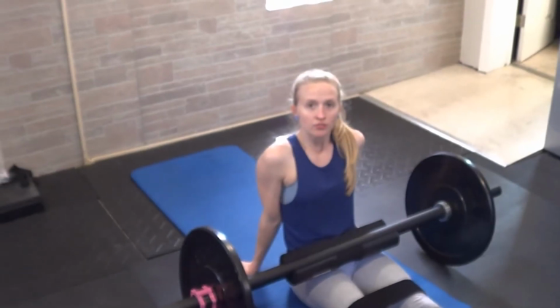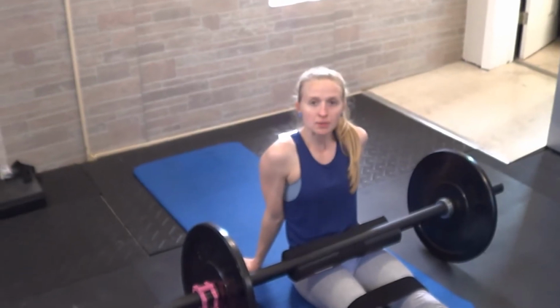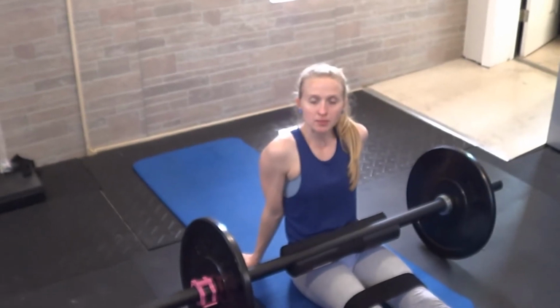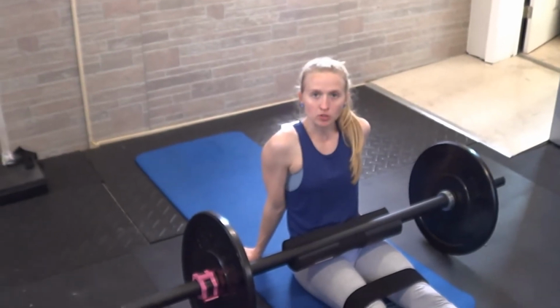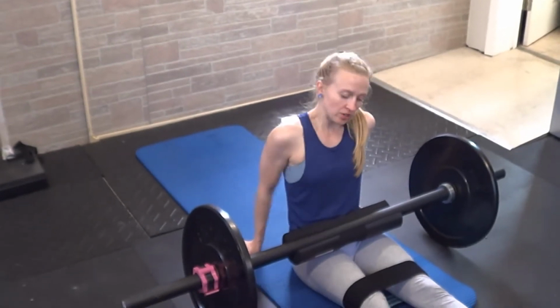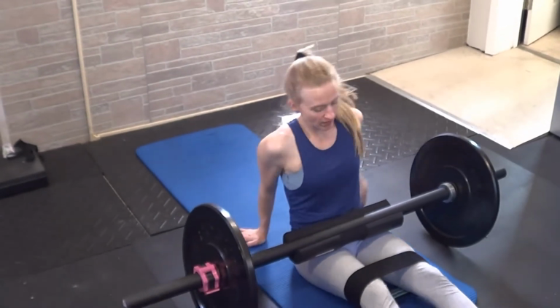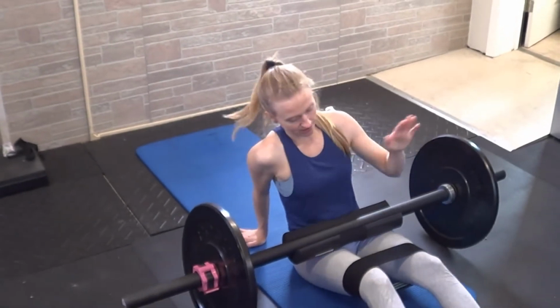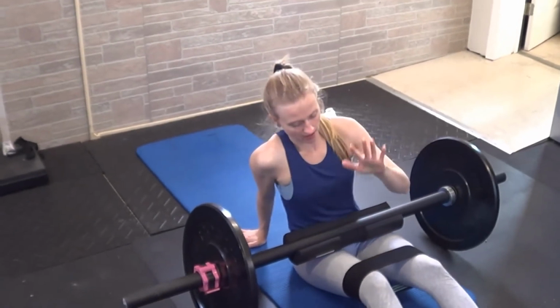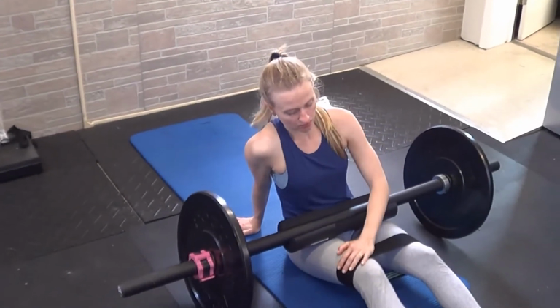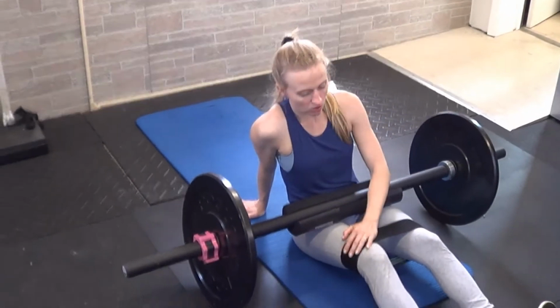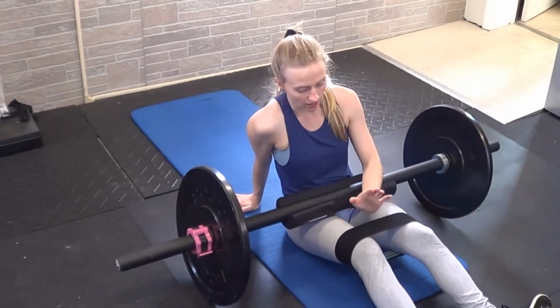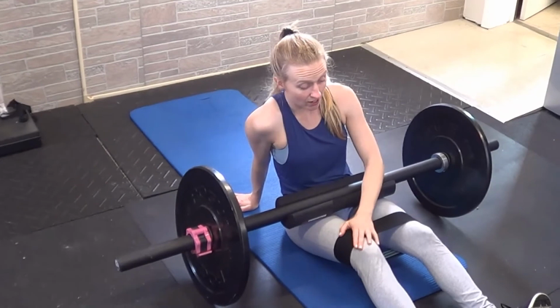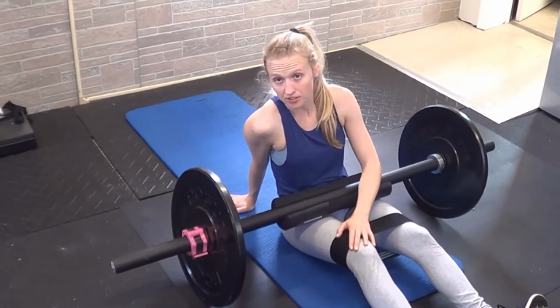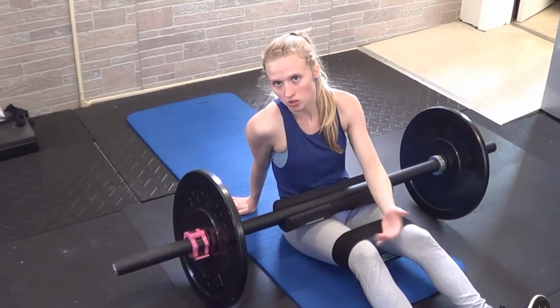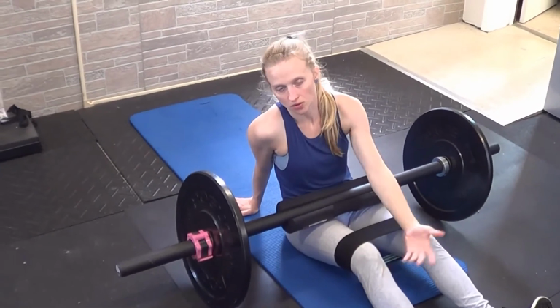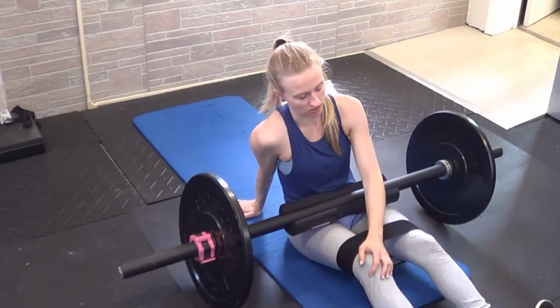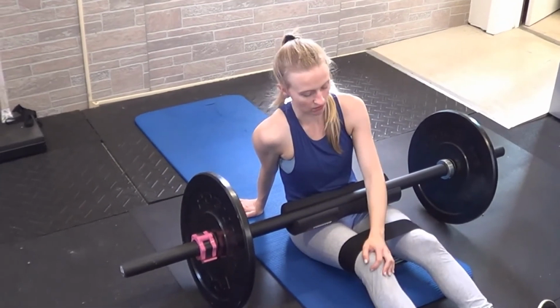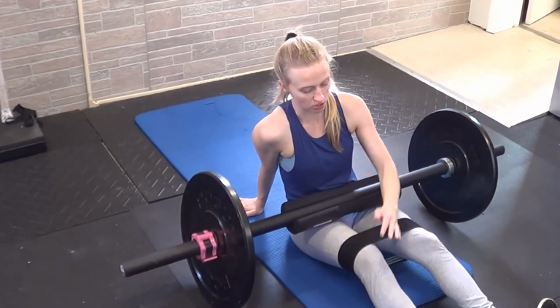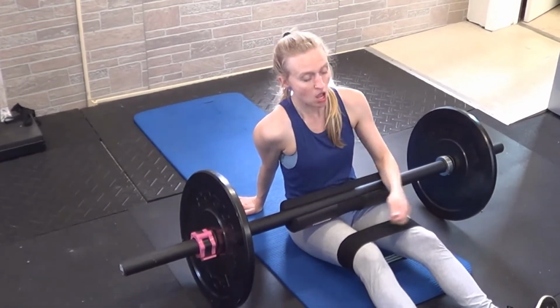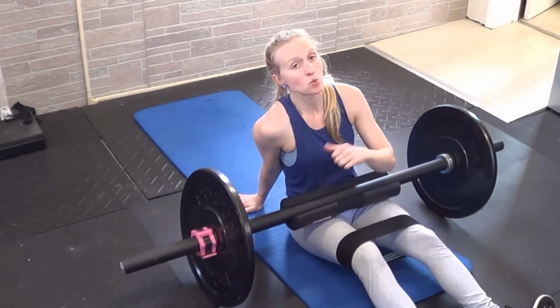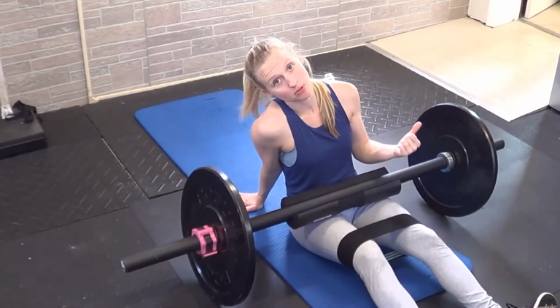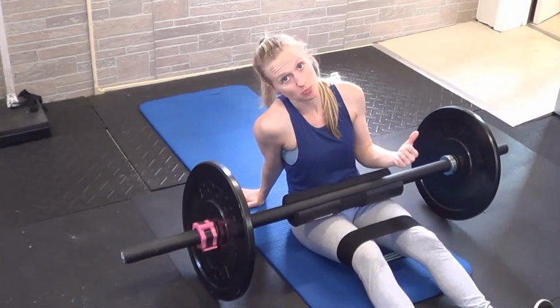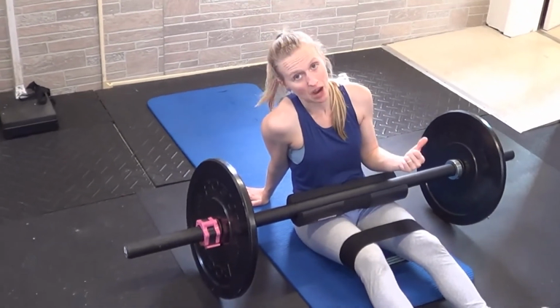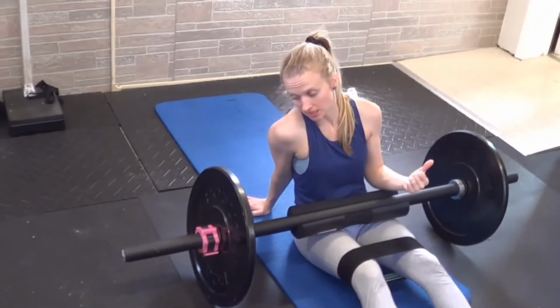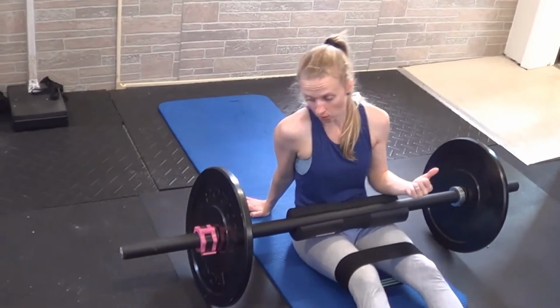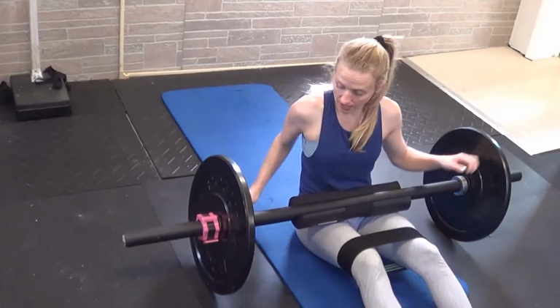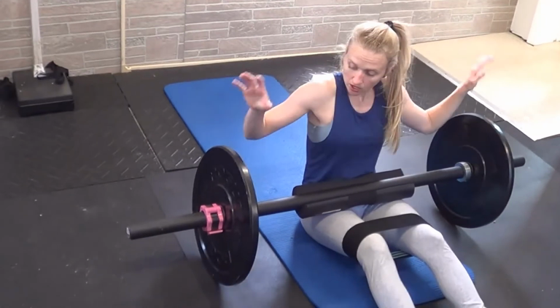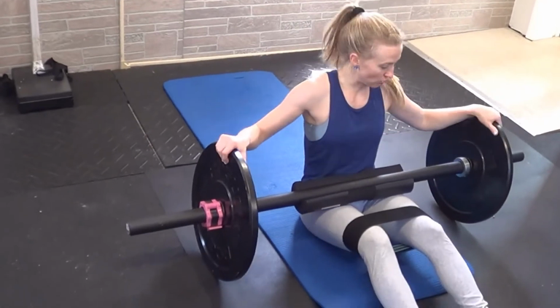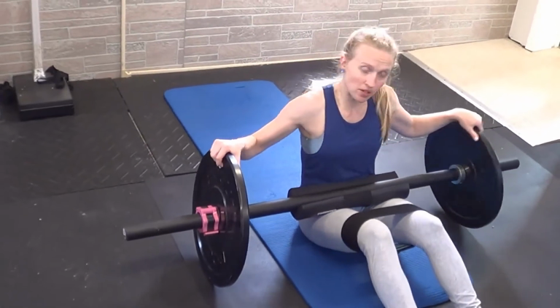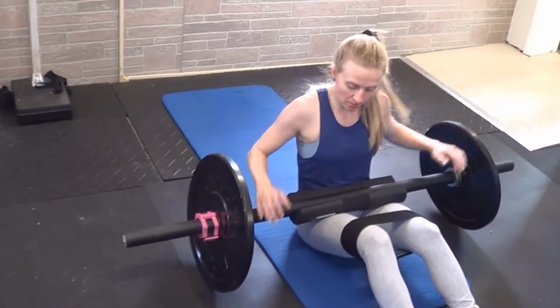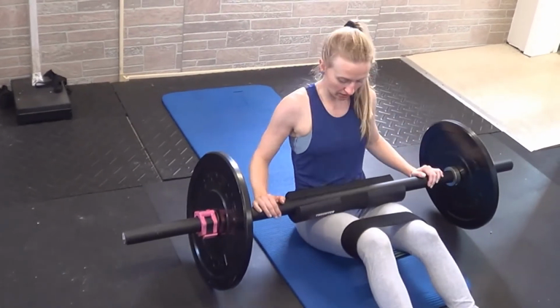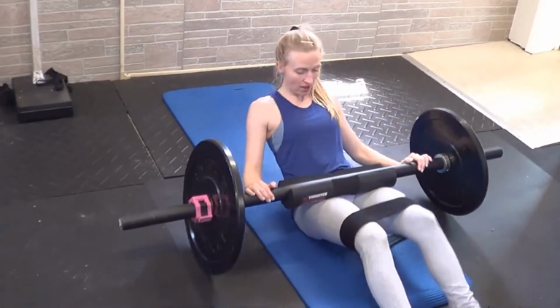For a knee-banded barbell glute bridge, you'll want to have a hip circle higher than your knees. You can do it lower than your knees as well if needed. But you want to keep your knees pressing out against the band the whole time. You'll have your barbell set up so you can lay on your back.